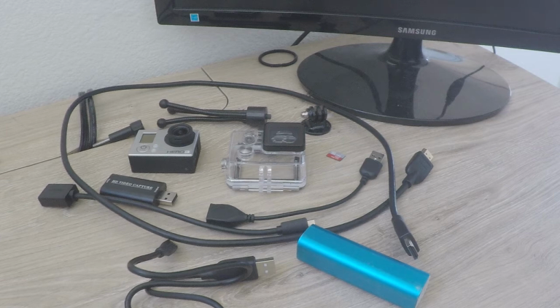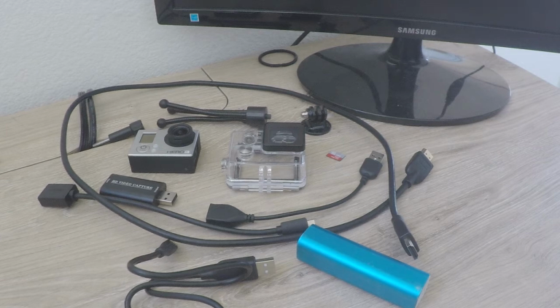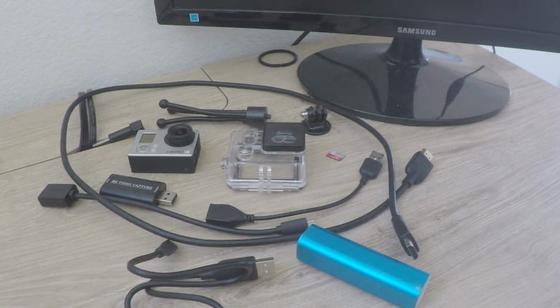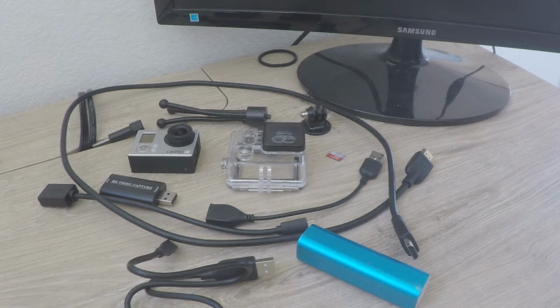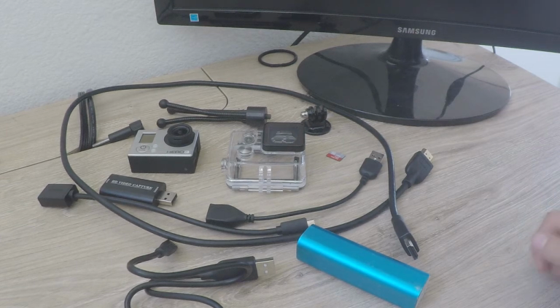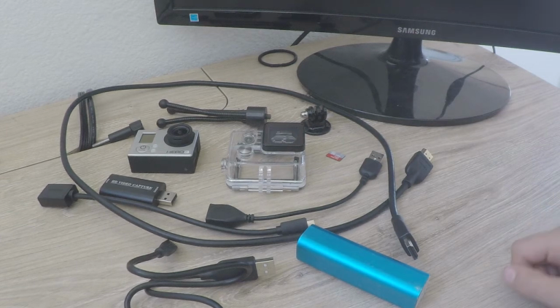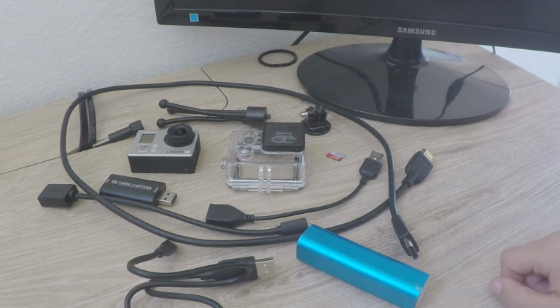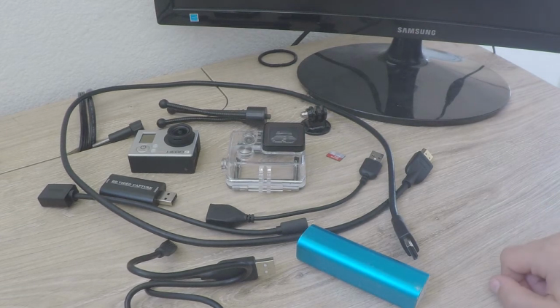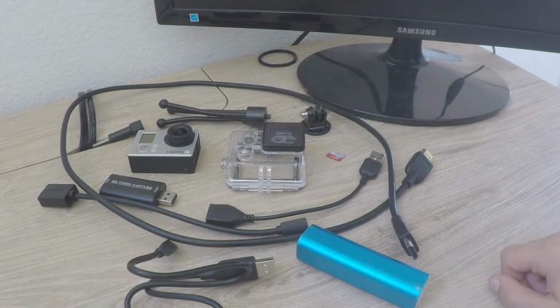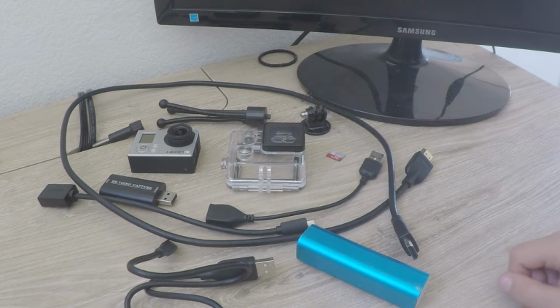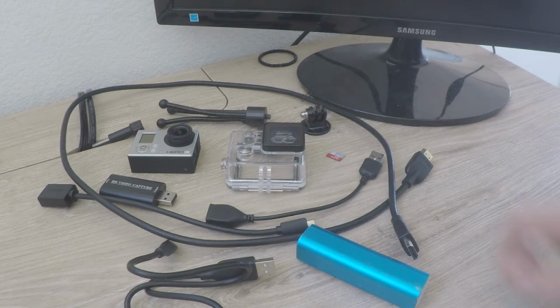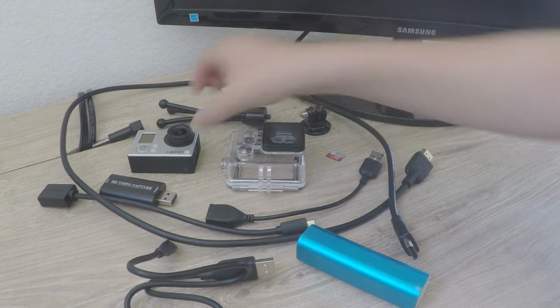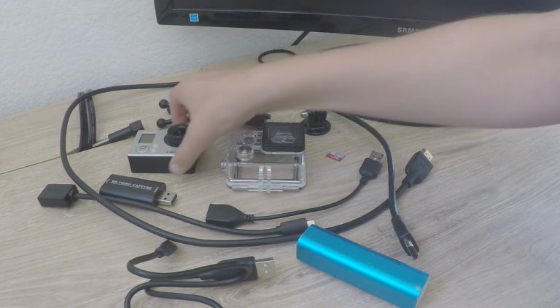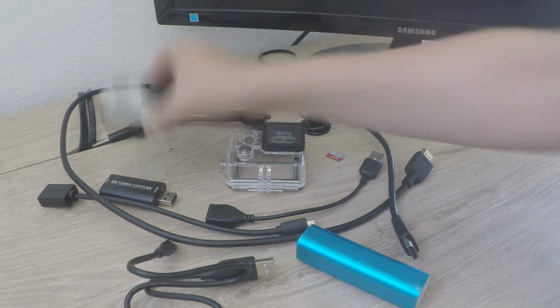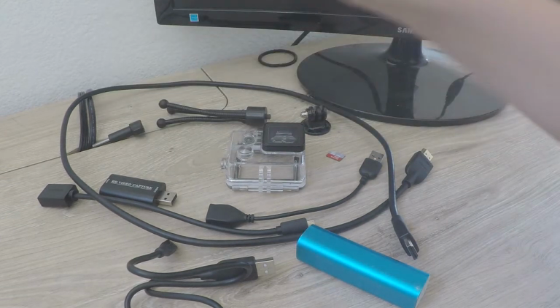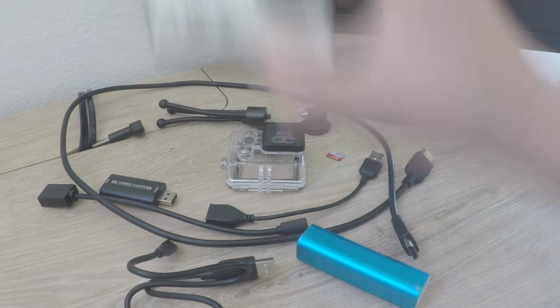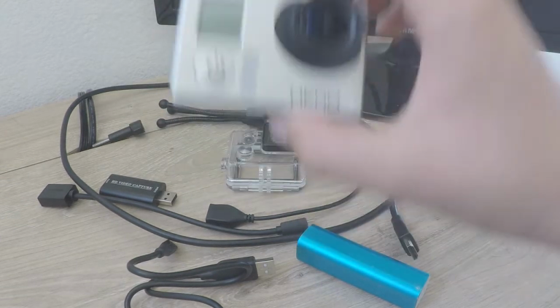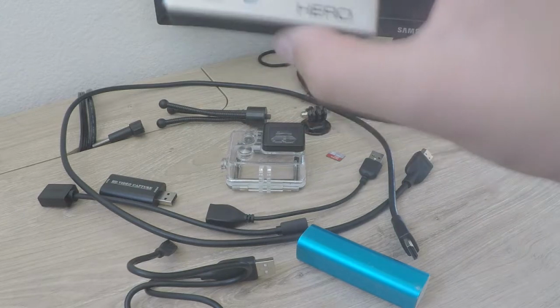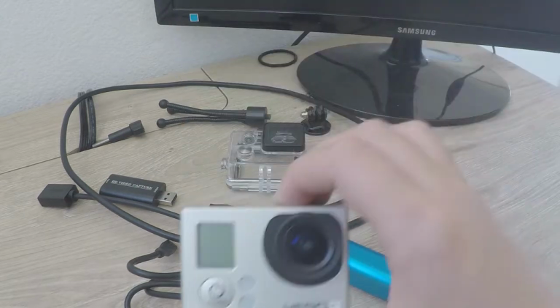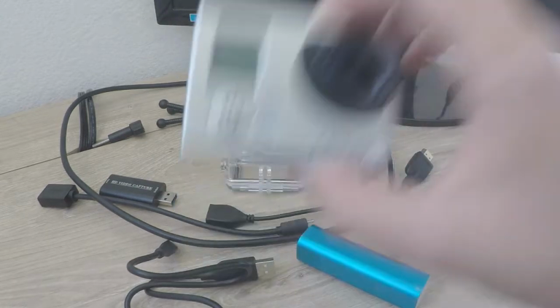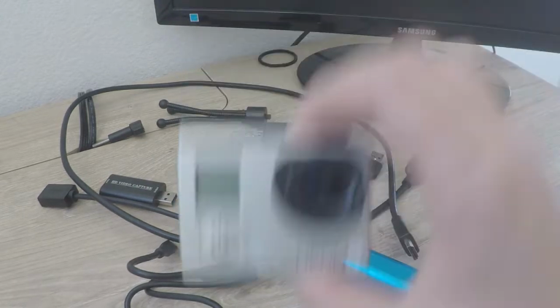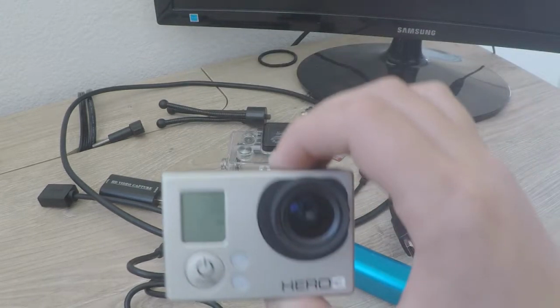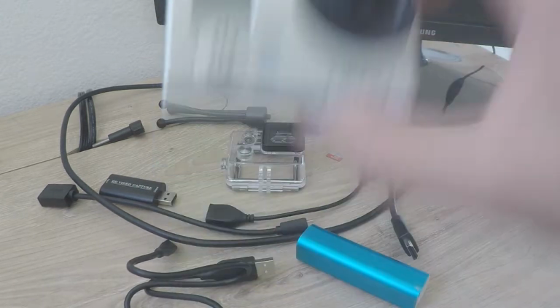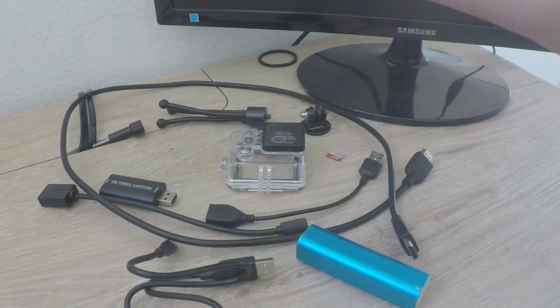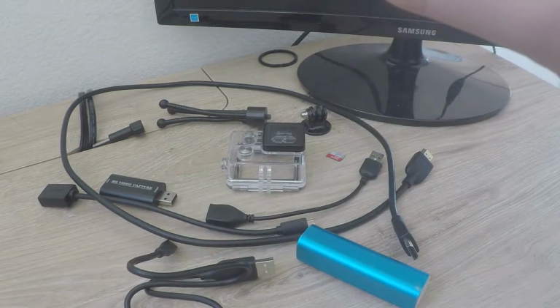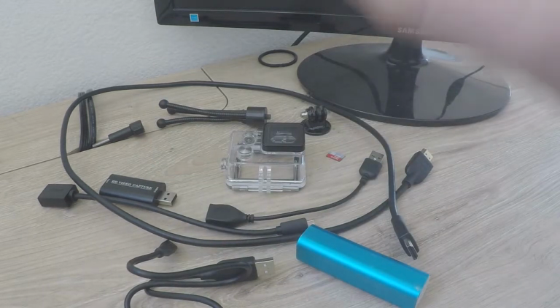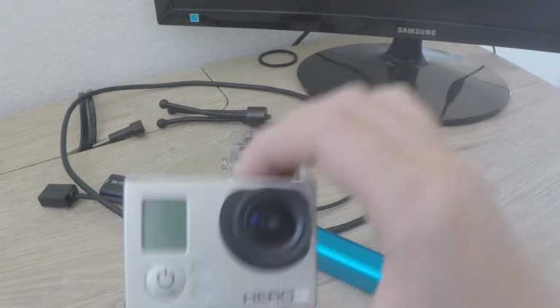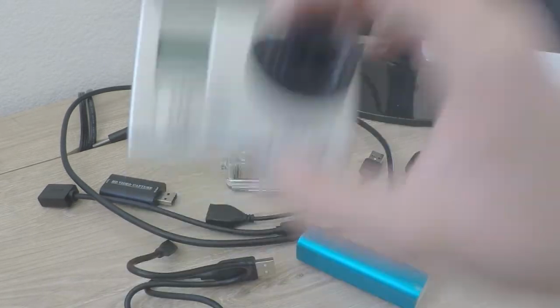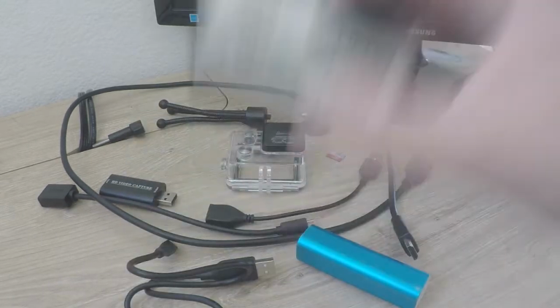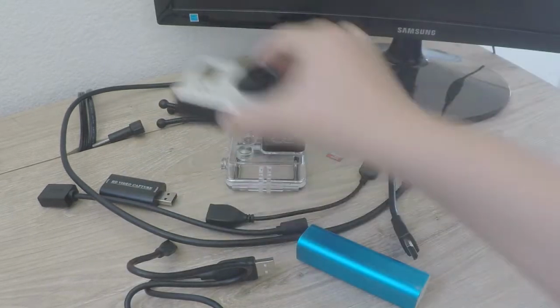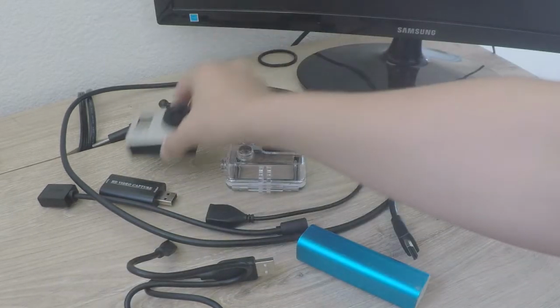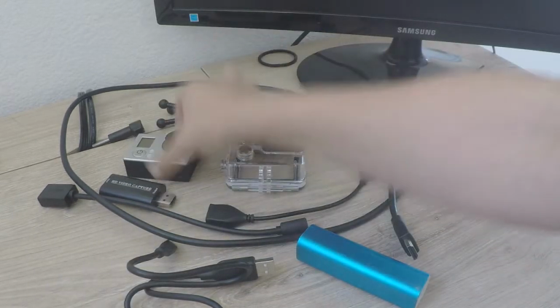Hey guys, welcome to Austin's Videography Lab. Today I'm going to be showing you how to use your GoPro Hero 3, 3 Plus, Hero 4 Black or Silver Editions.